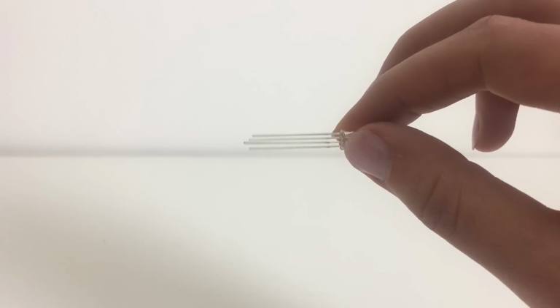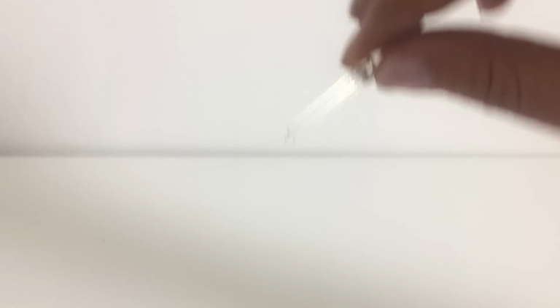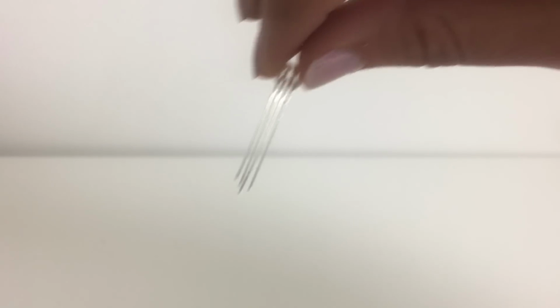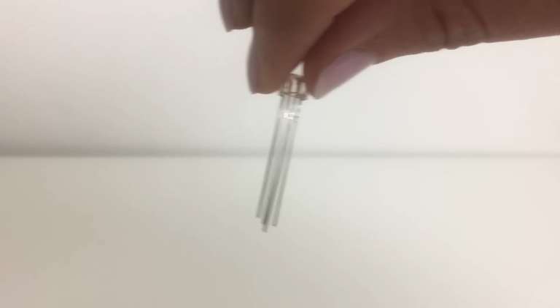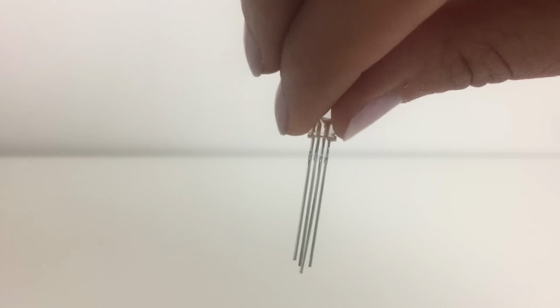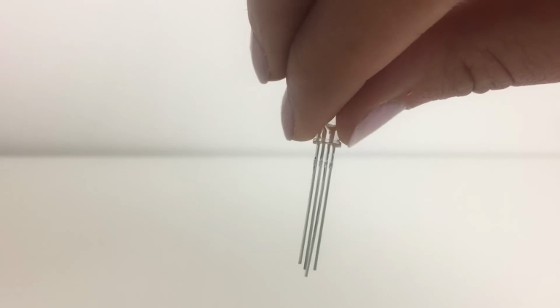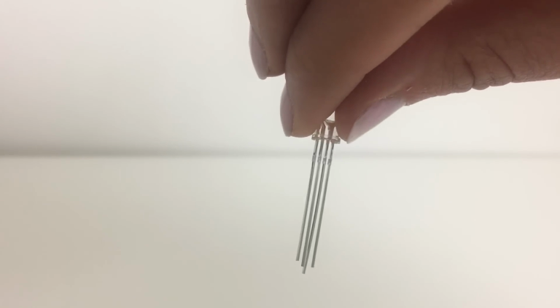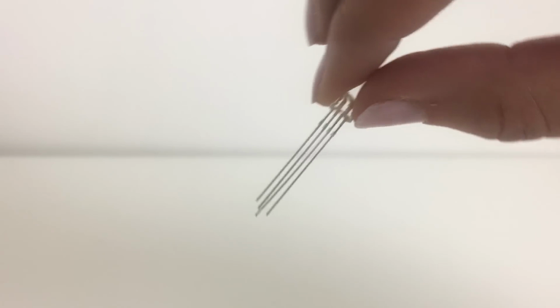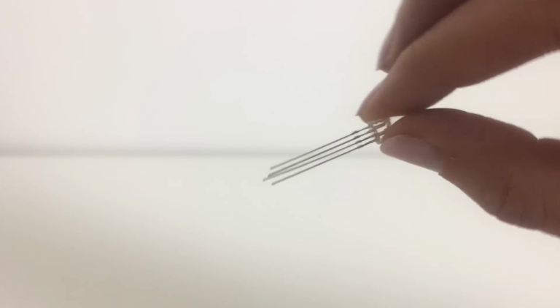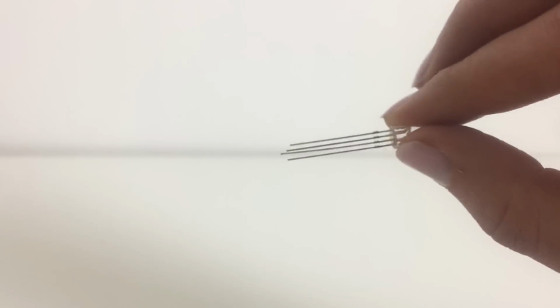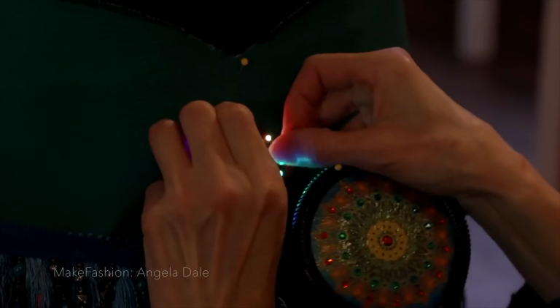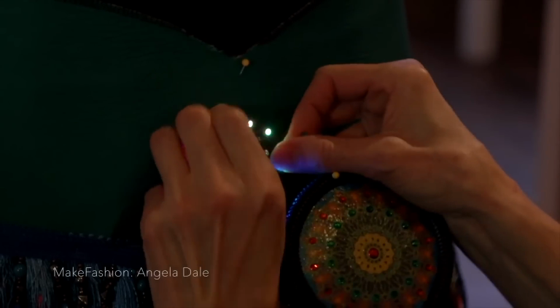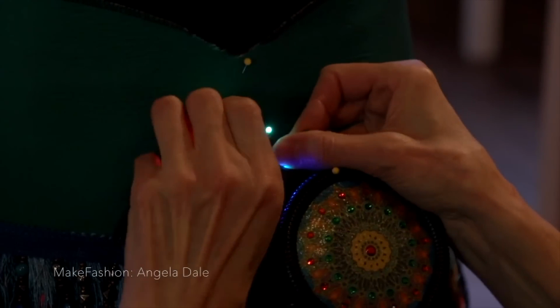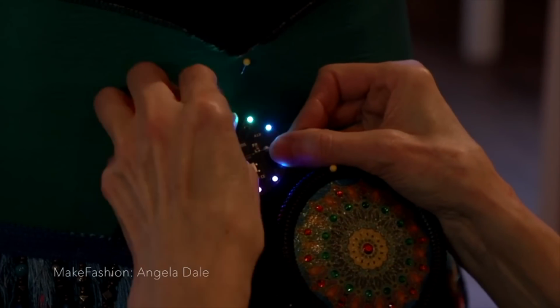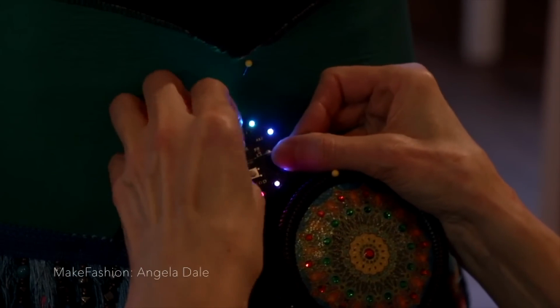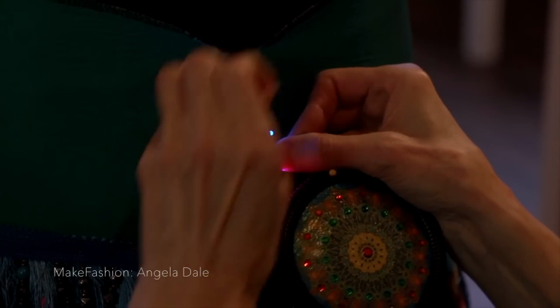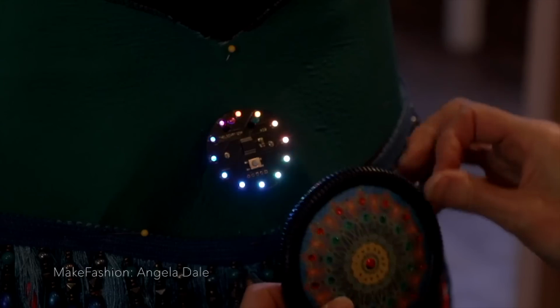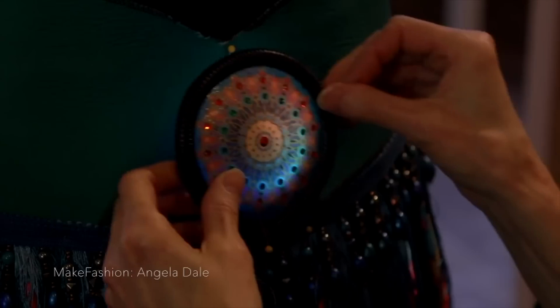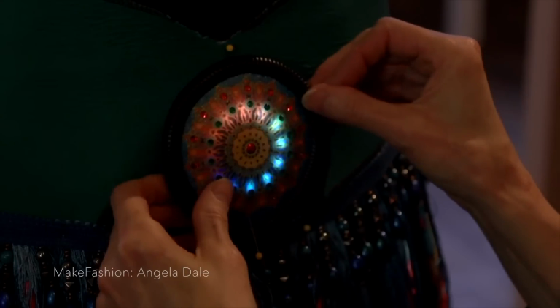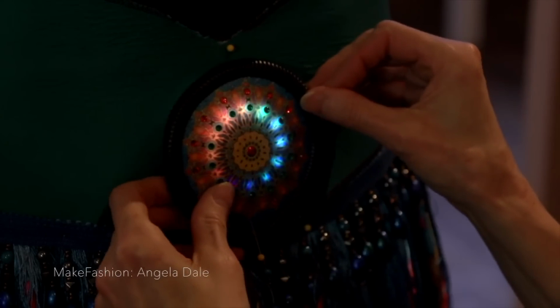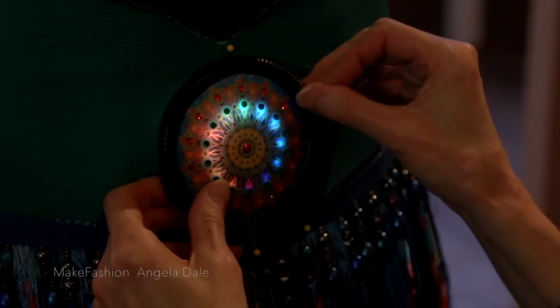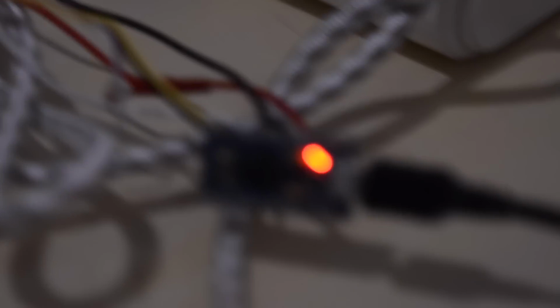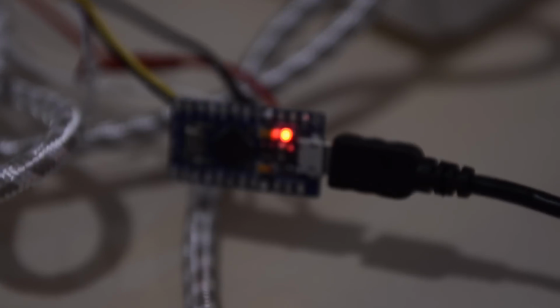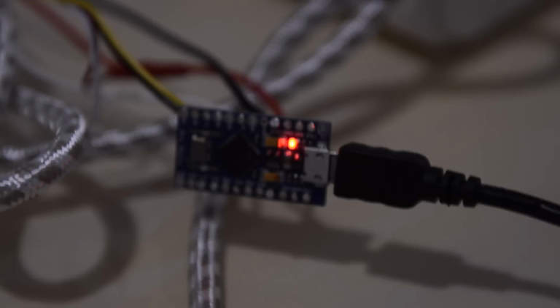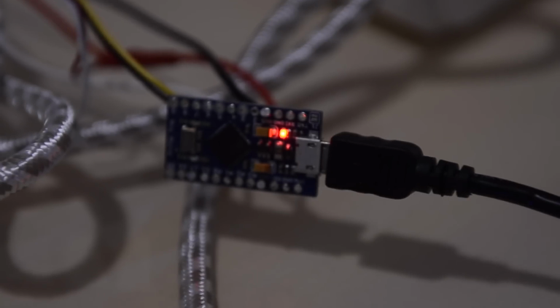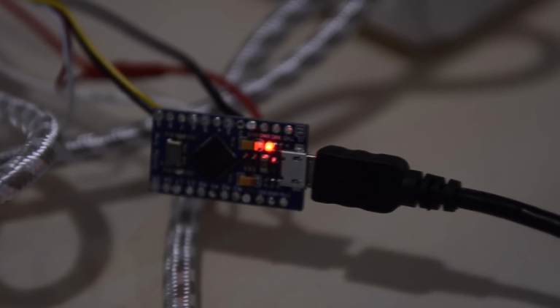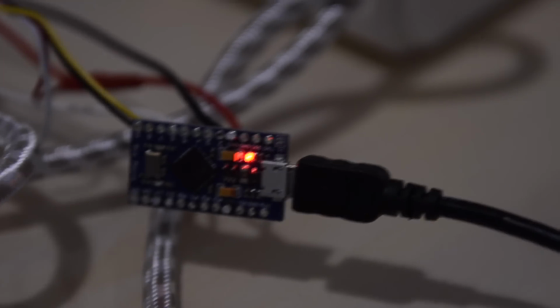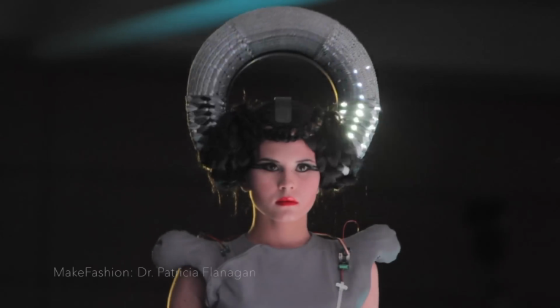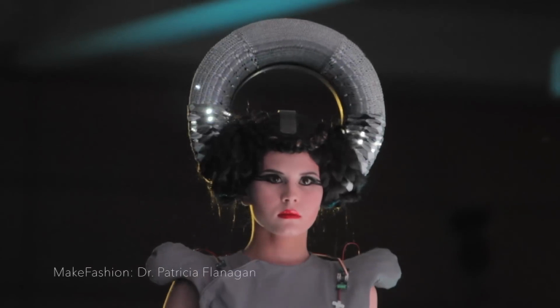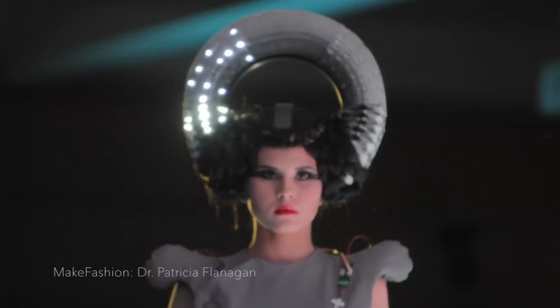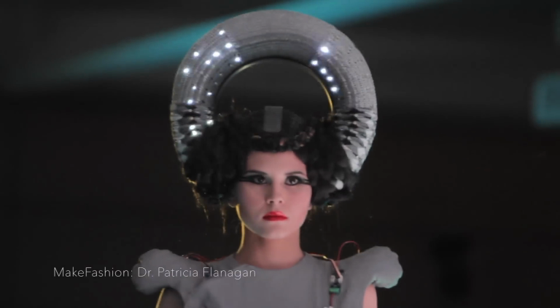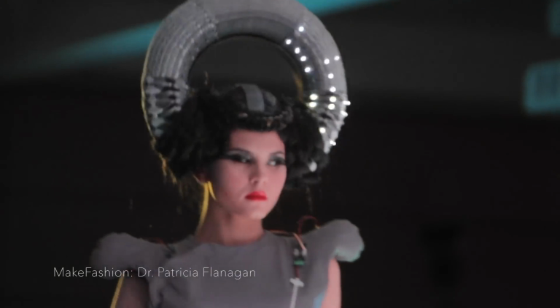Some LEDs have more than two pins. These are multi-colored RGB LEDs, or addressable LEDs. These LEDs can be controlled for a variety of functions, including lighting up and changing colors in a pattern or sequence written in code, or responding to sensors.